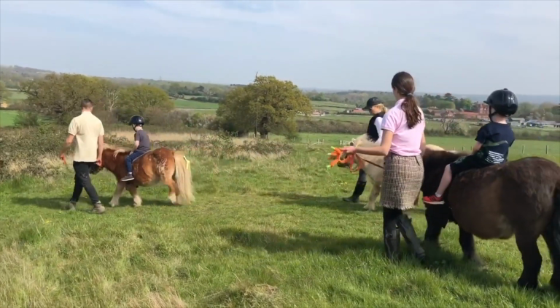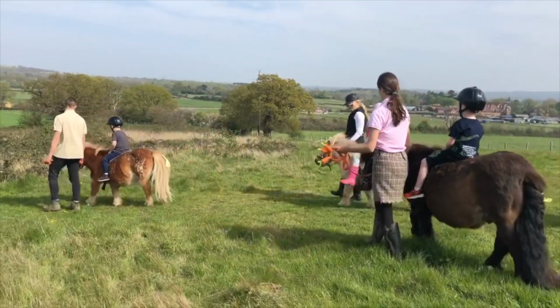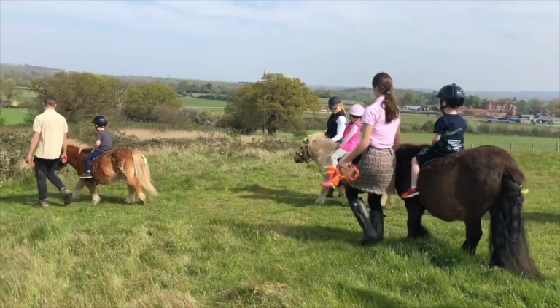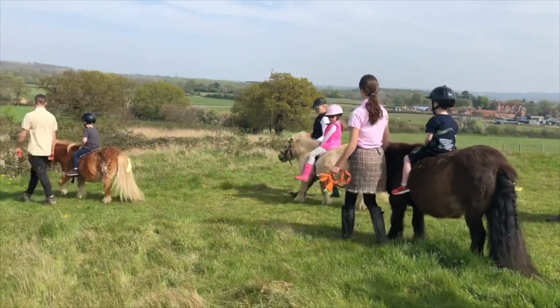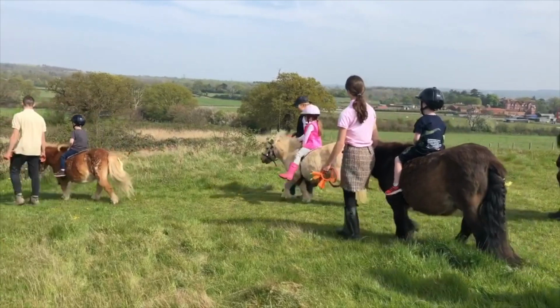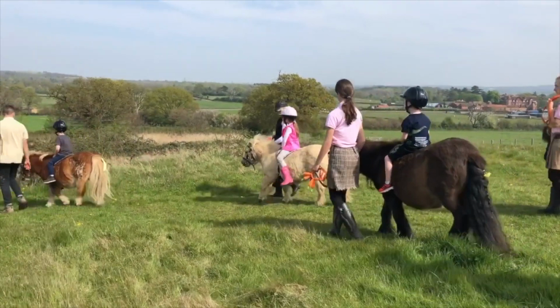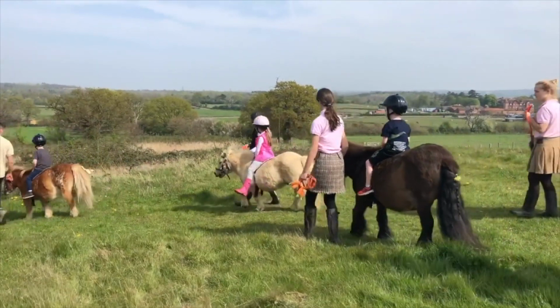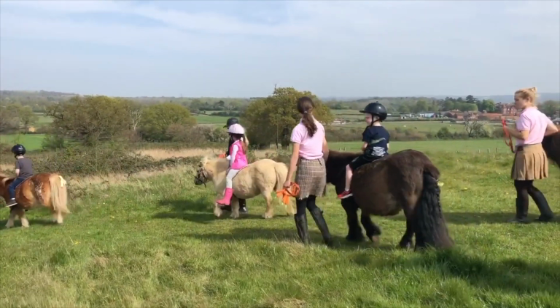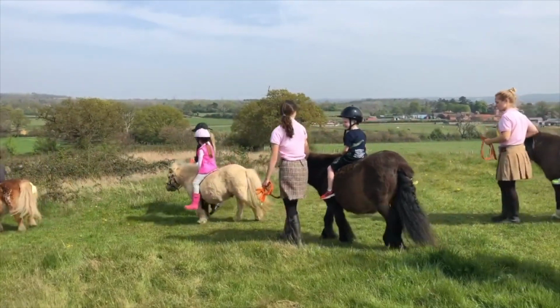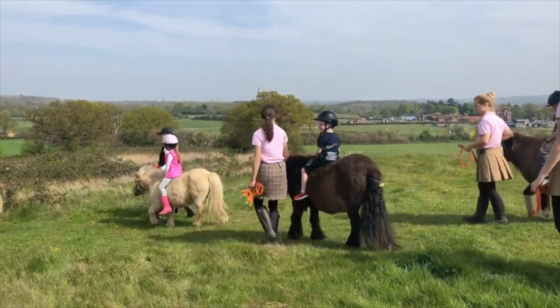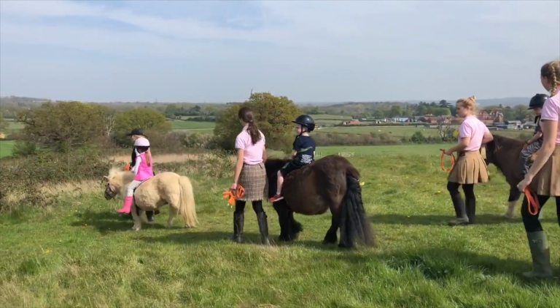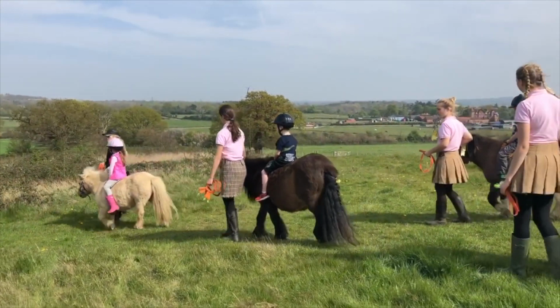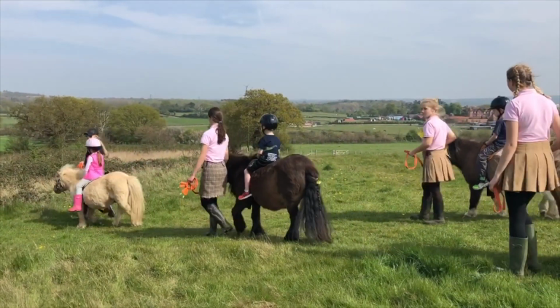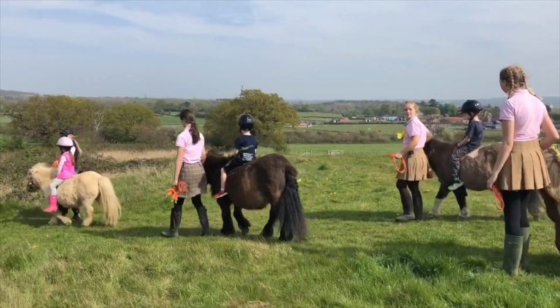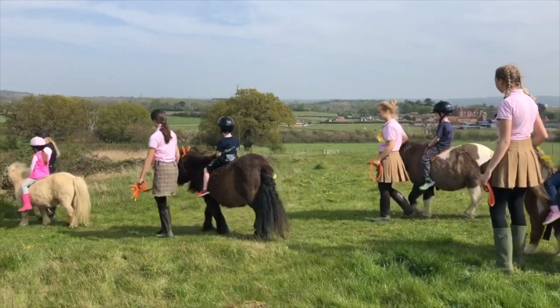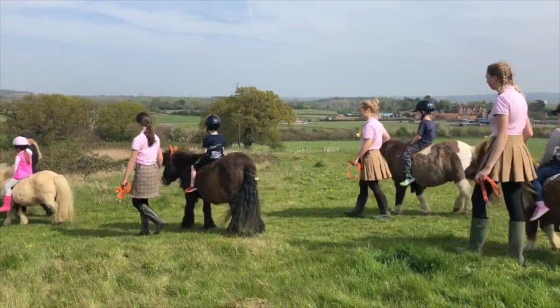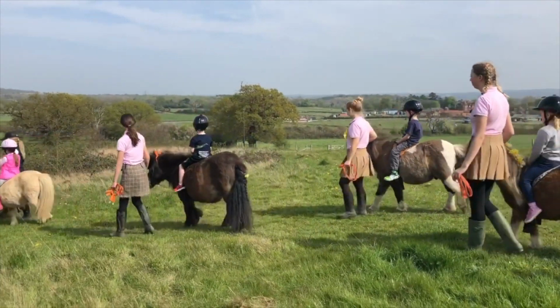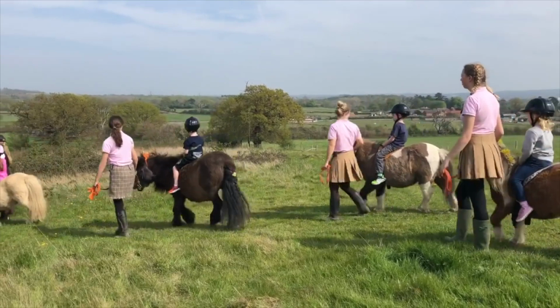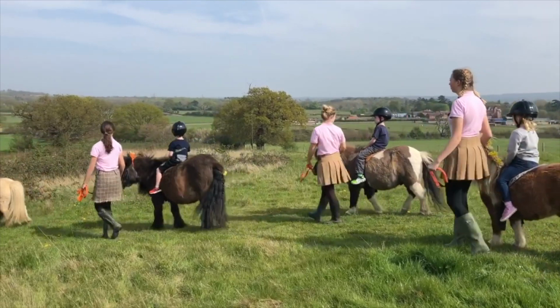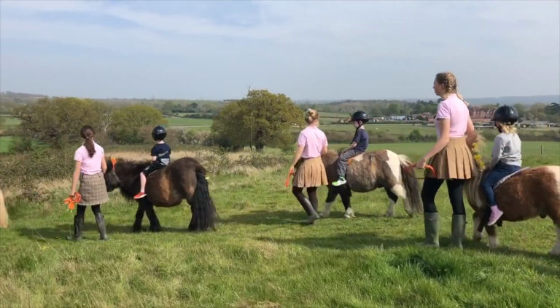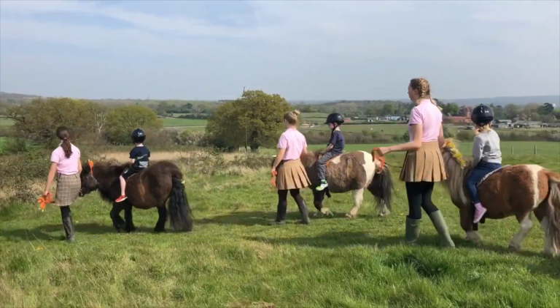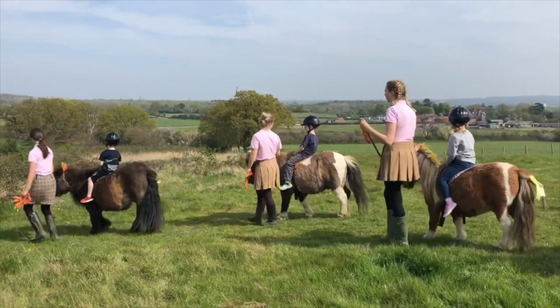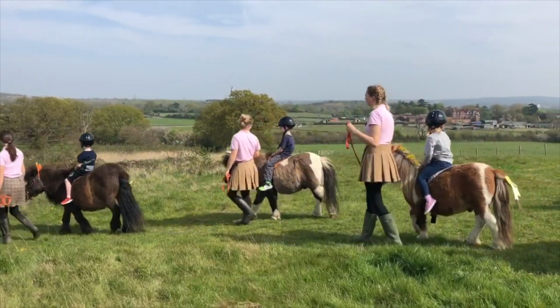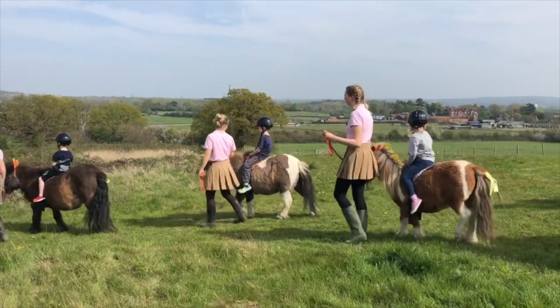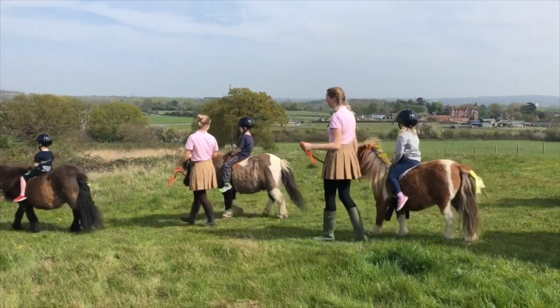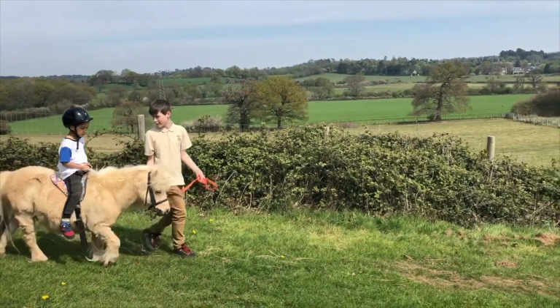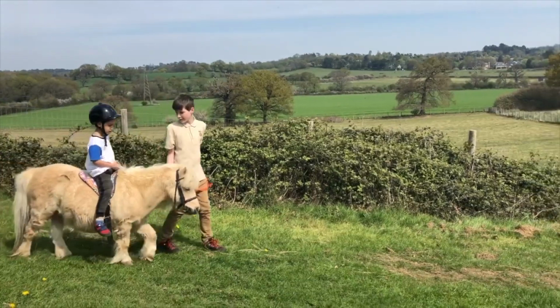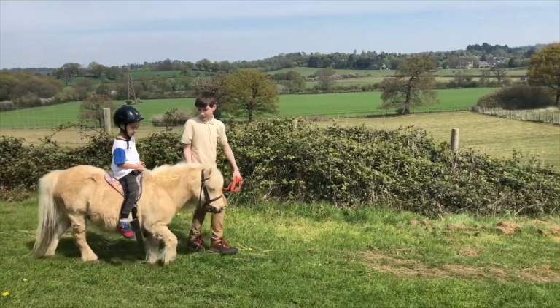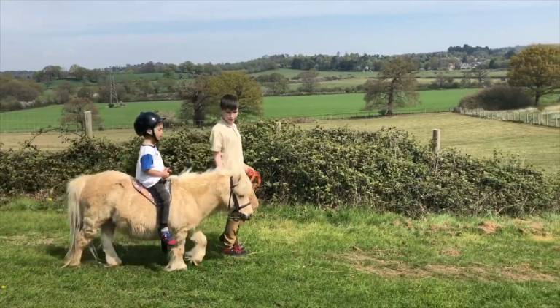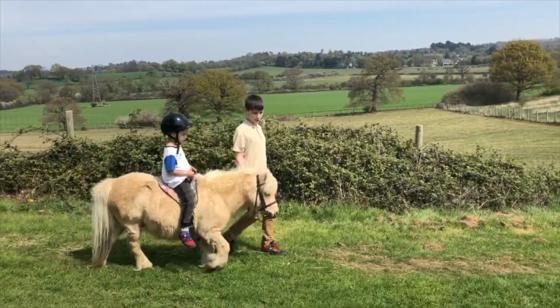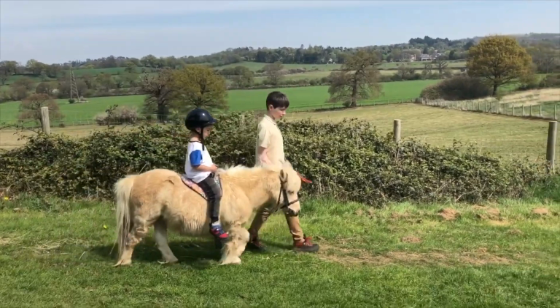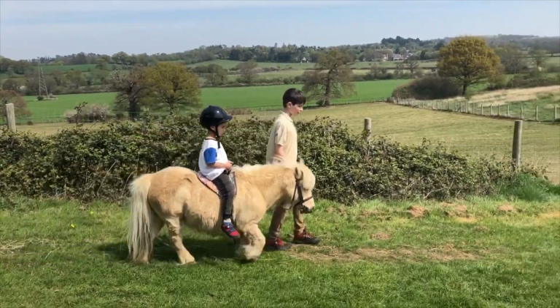So we're big fans of No Stirrup November and we think it helps your riding enormously to start off without stirrups, so that in the future you'll be very secure on your pony.